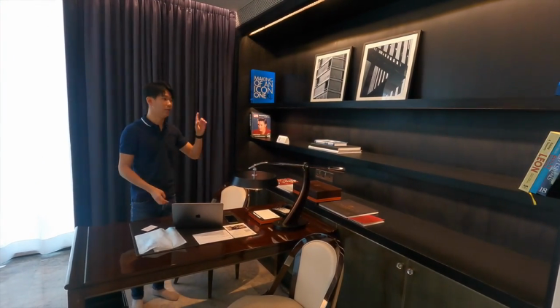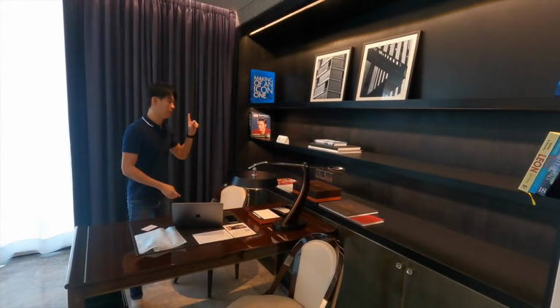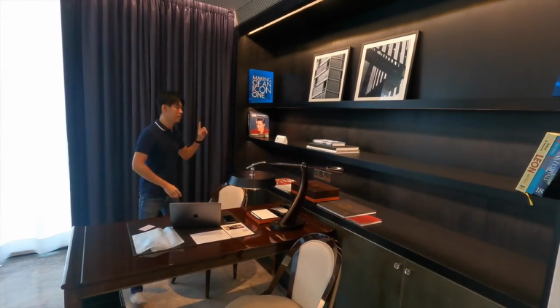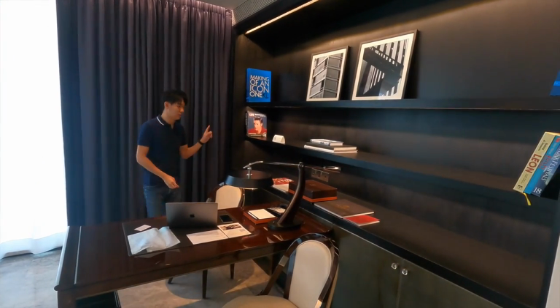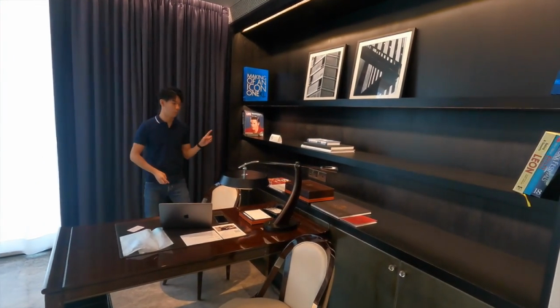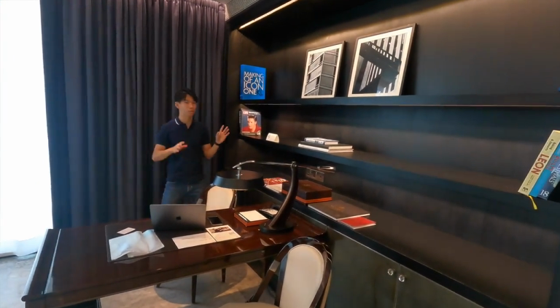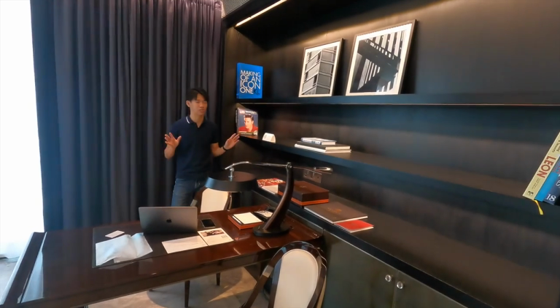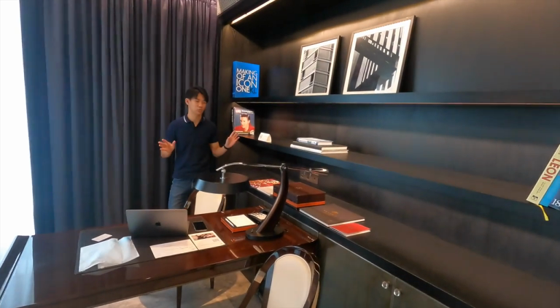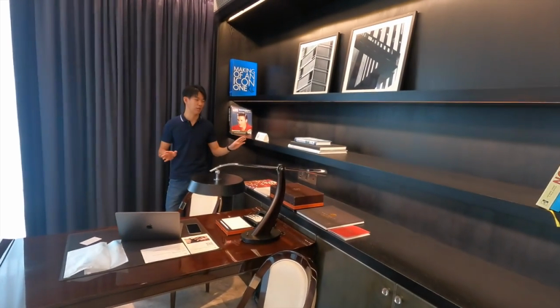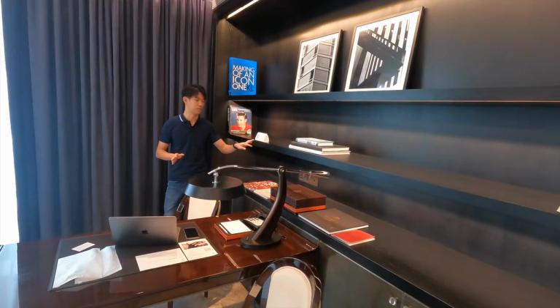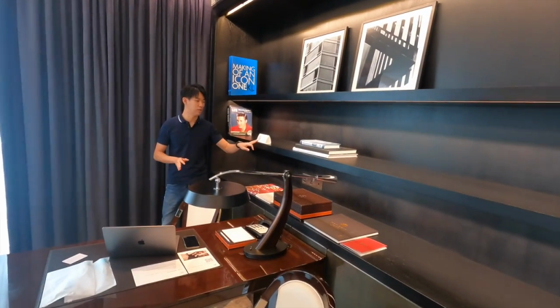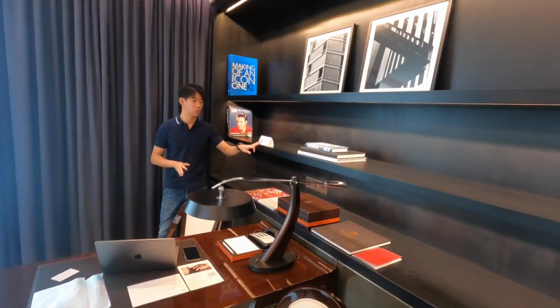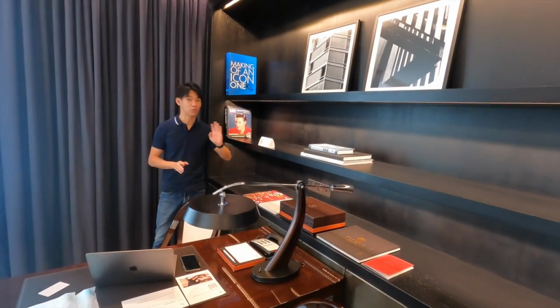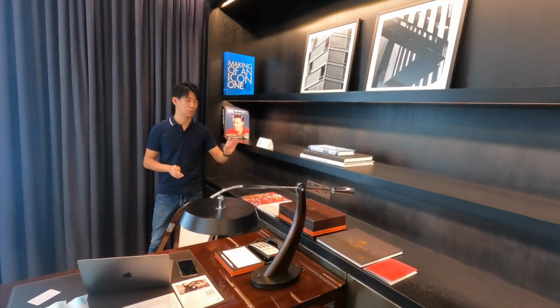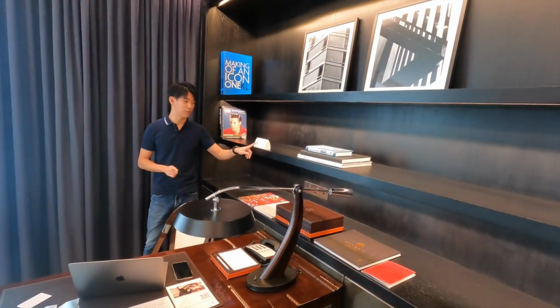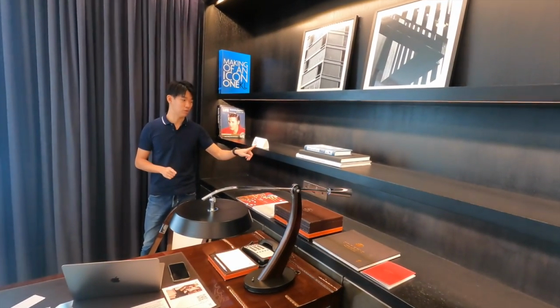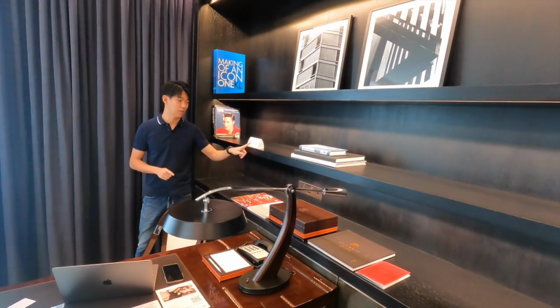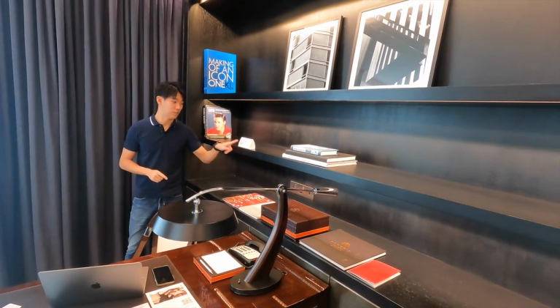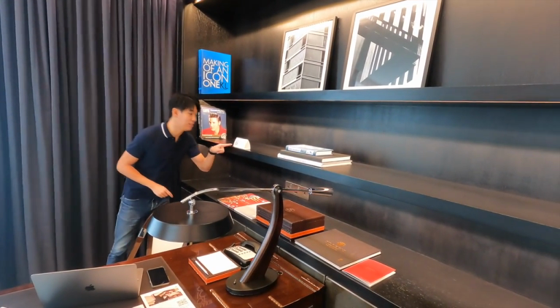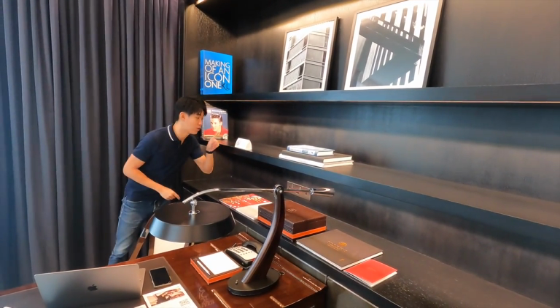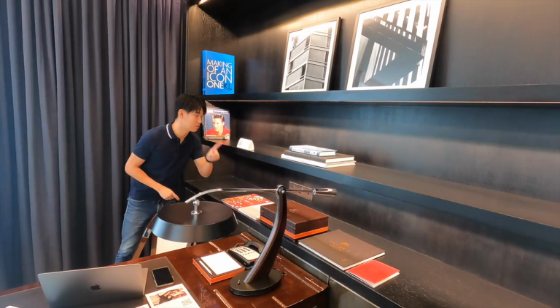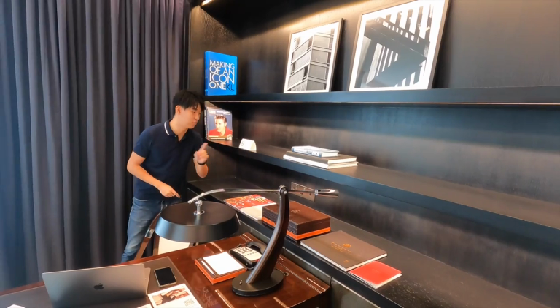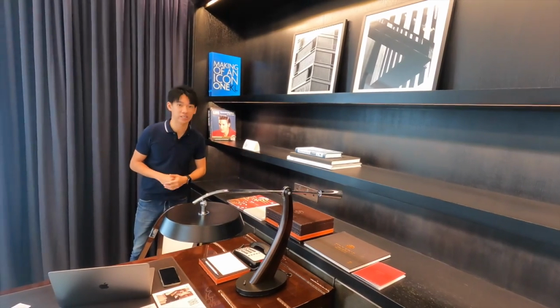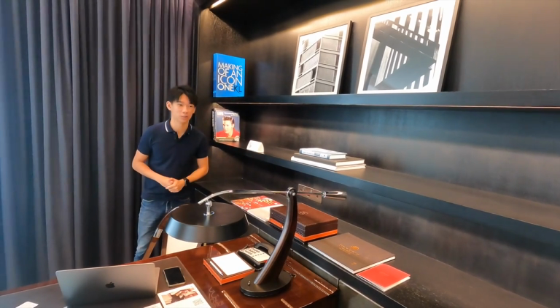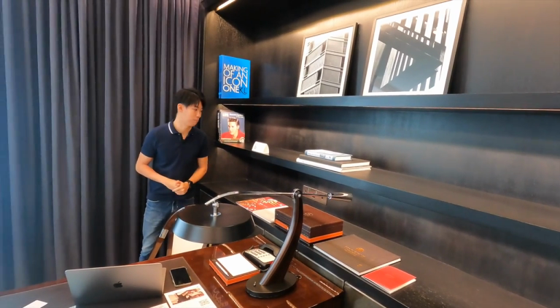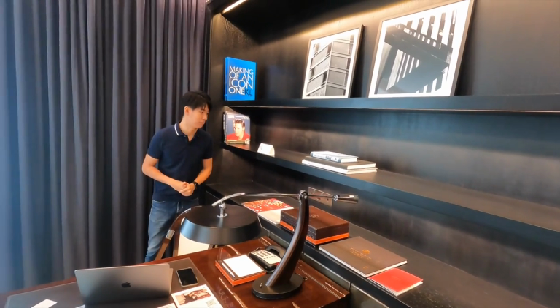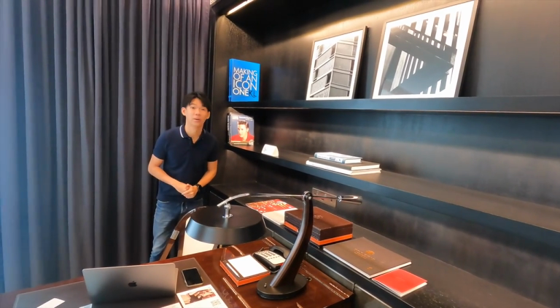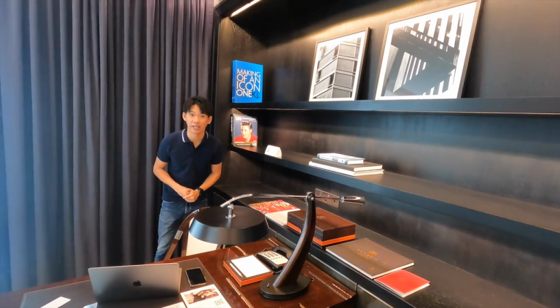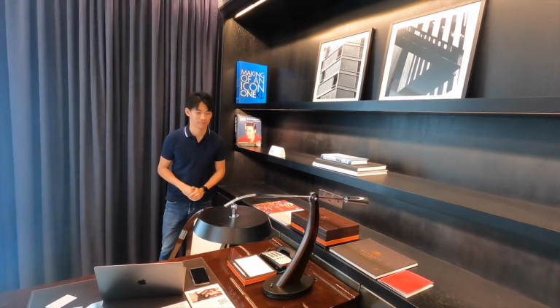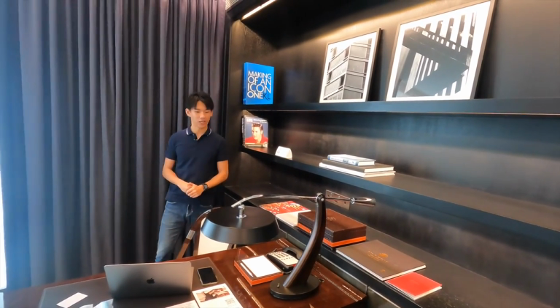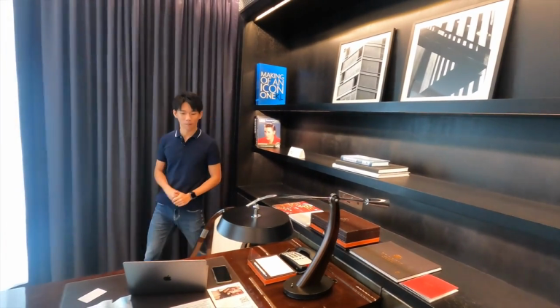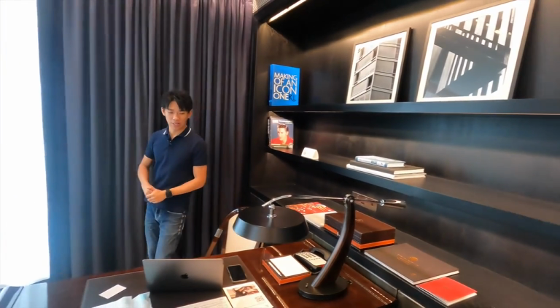Remember, most of the rooms are non-smoking. So please don't smoke — if you do, the fine is RM1,500 per day.